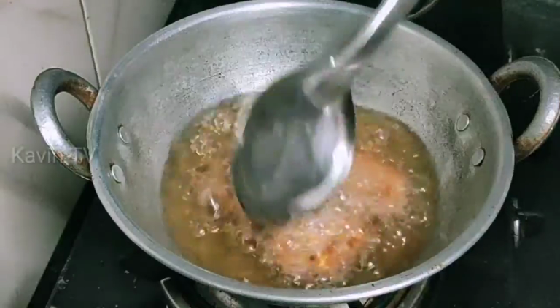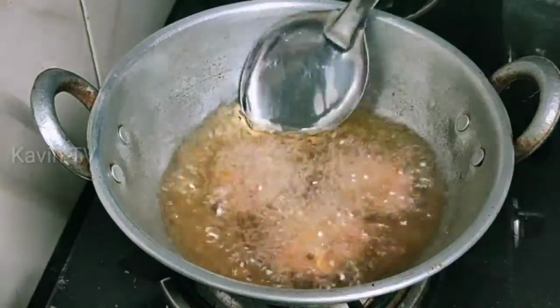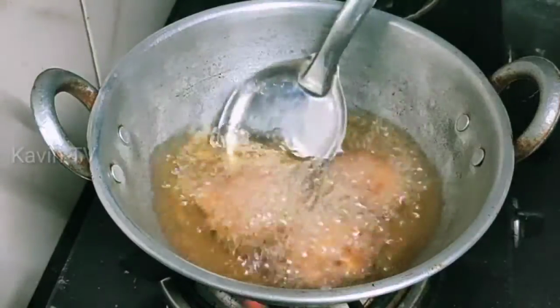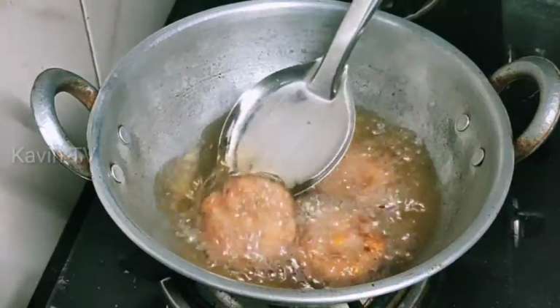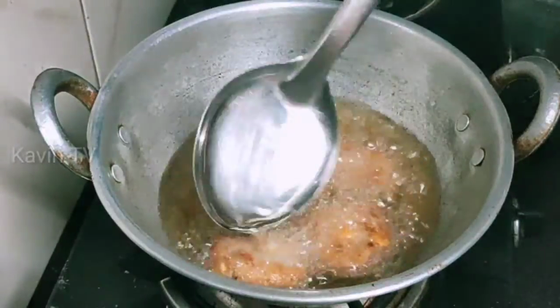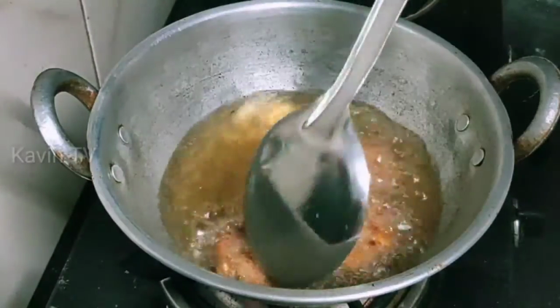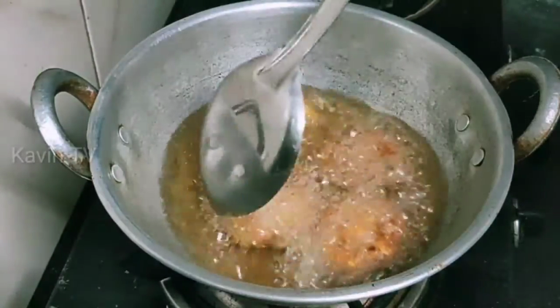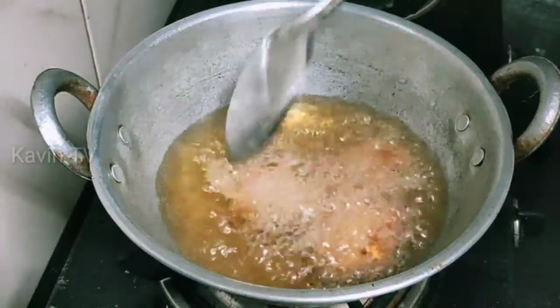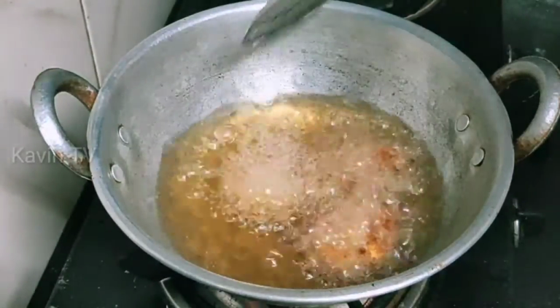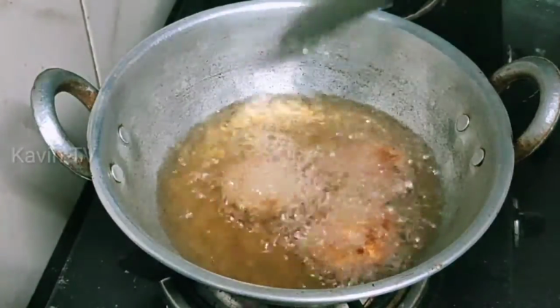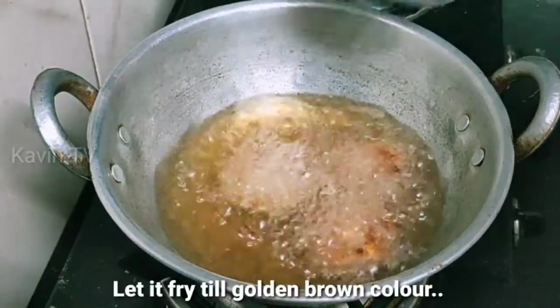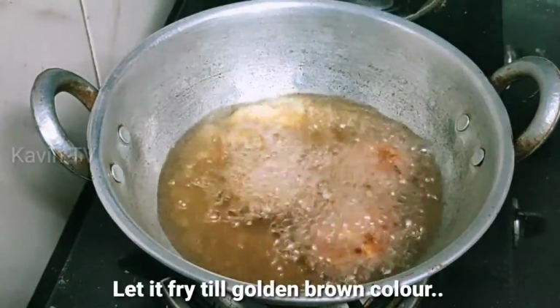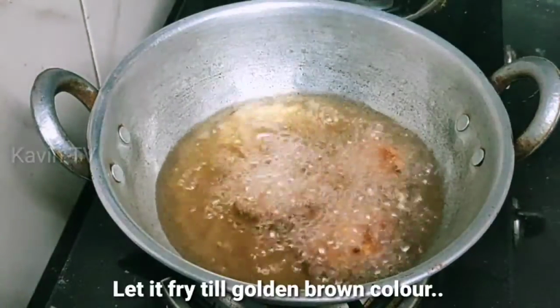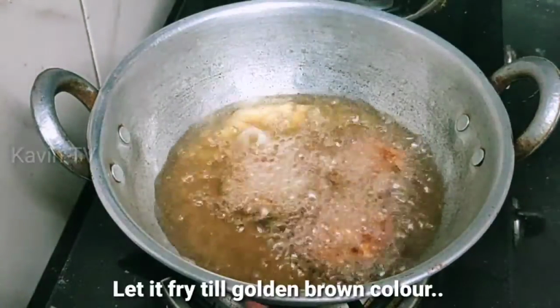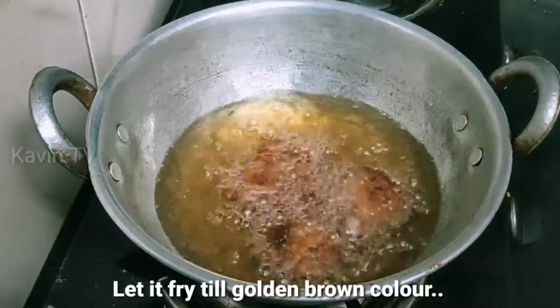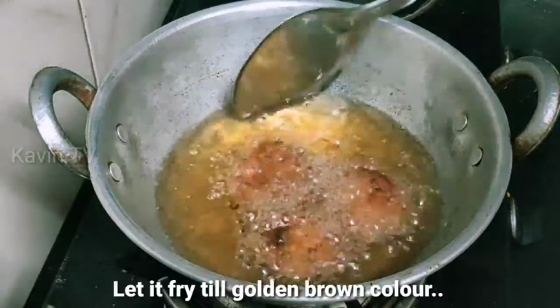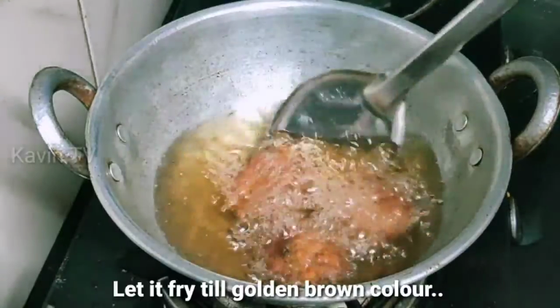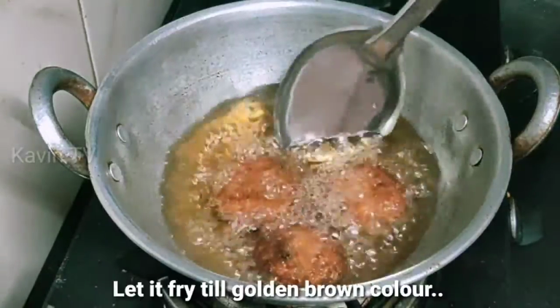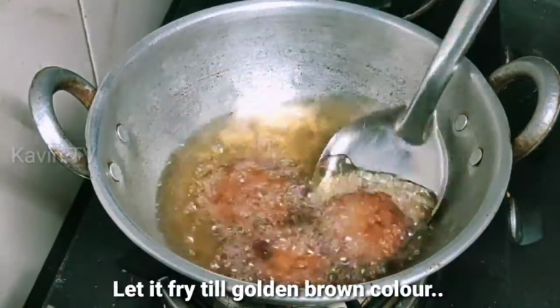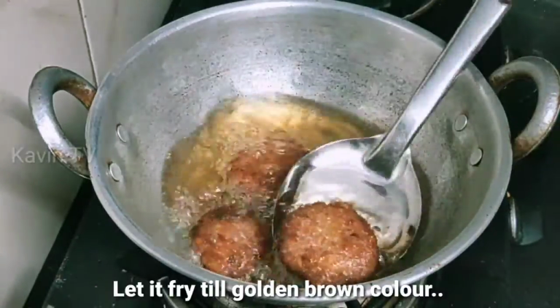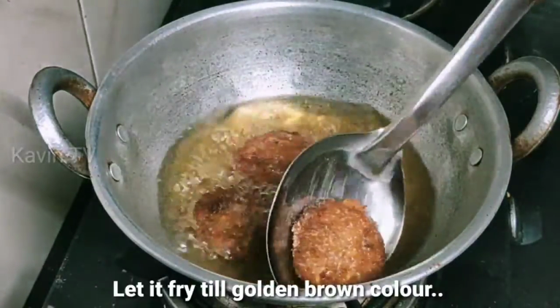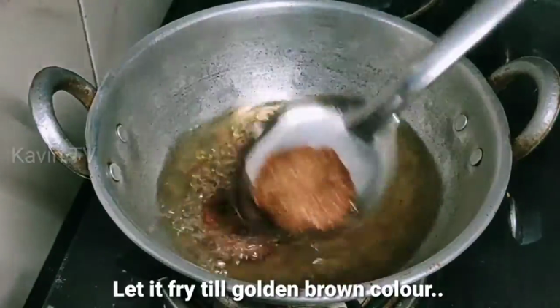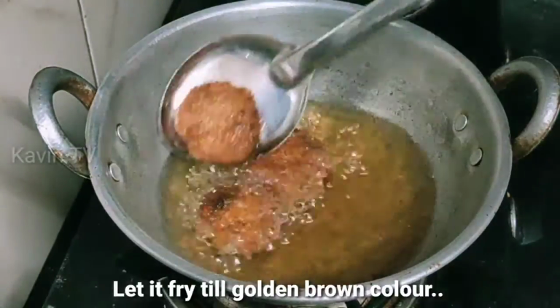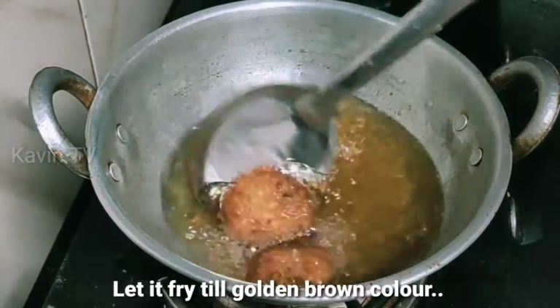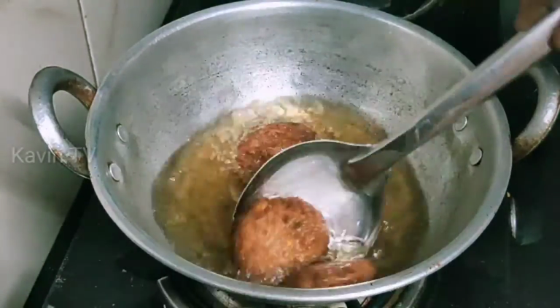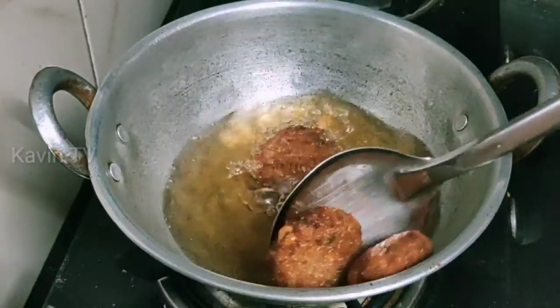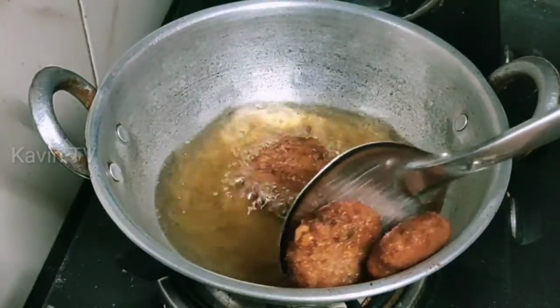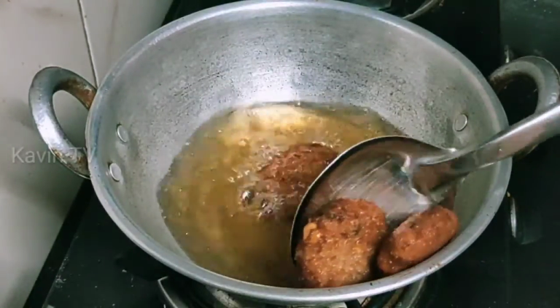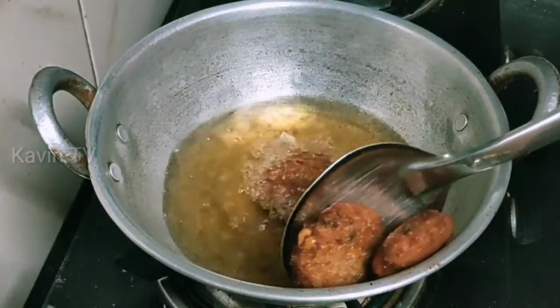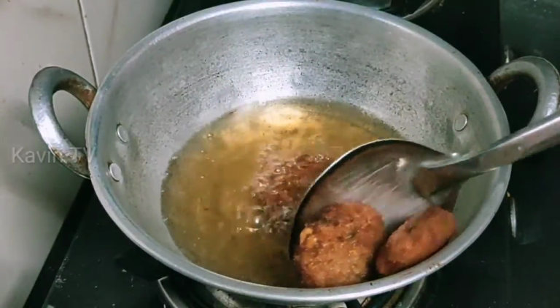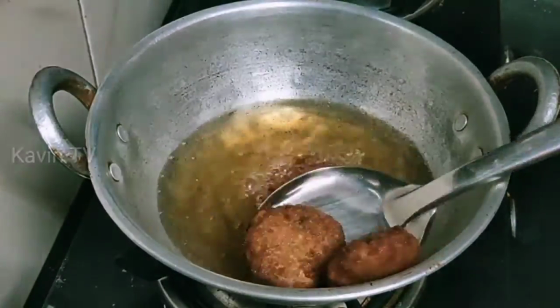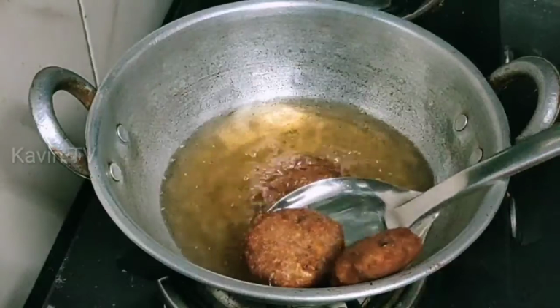Let's put it on medium heat. Look, the corn cutlet is really ready.